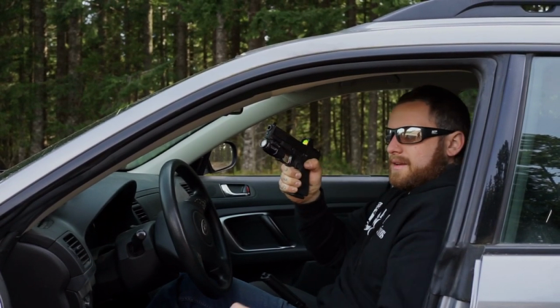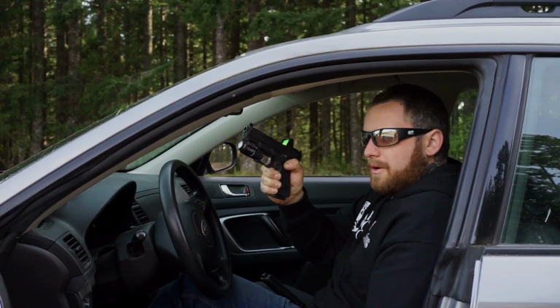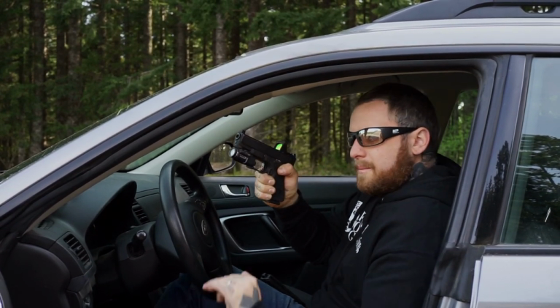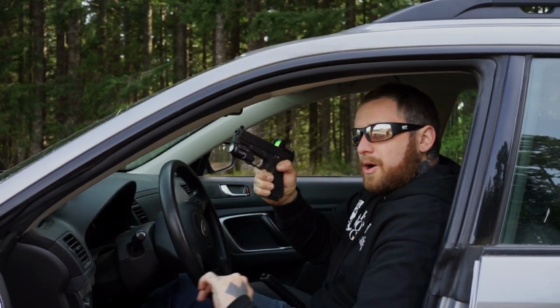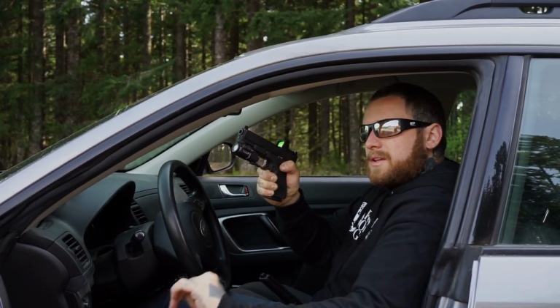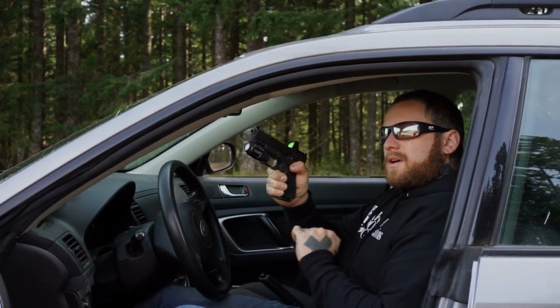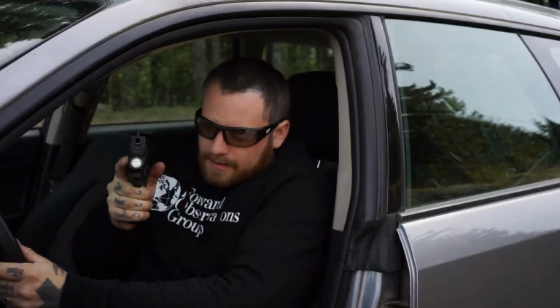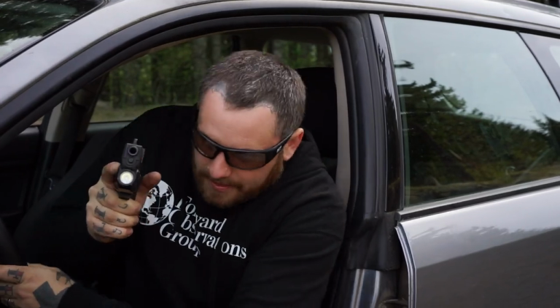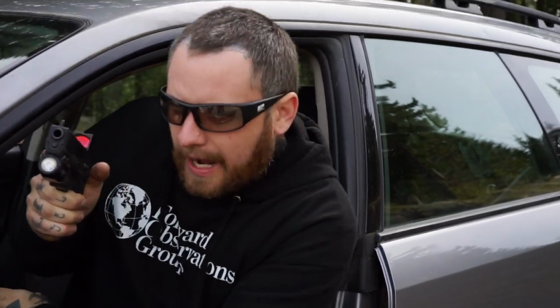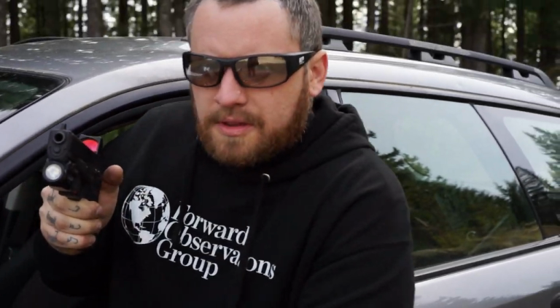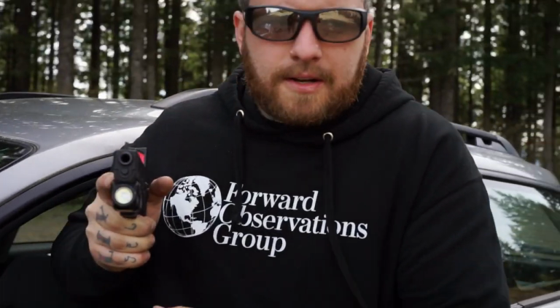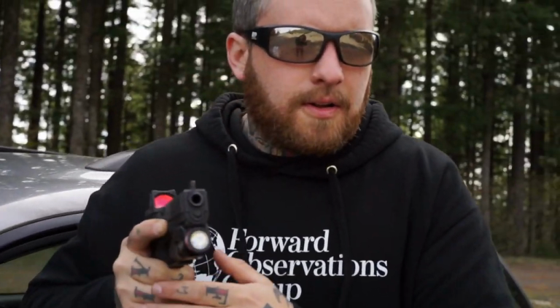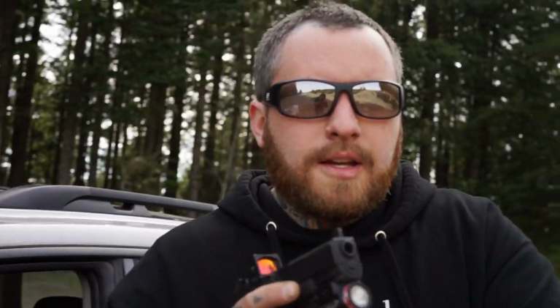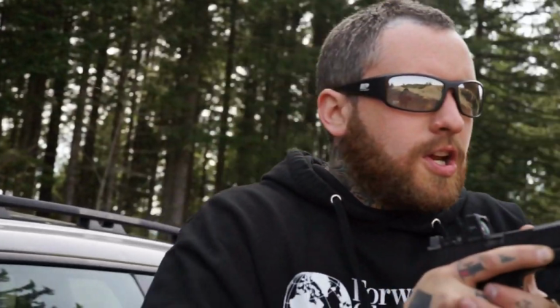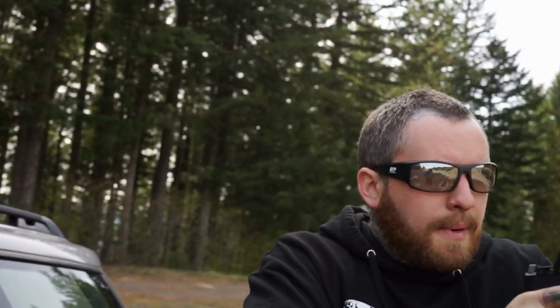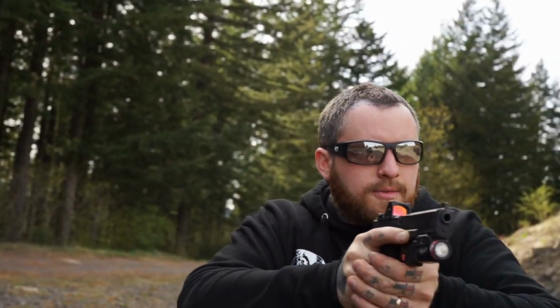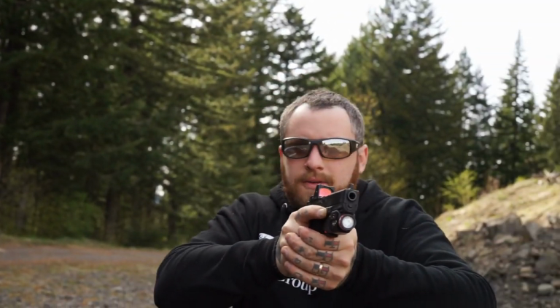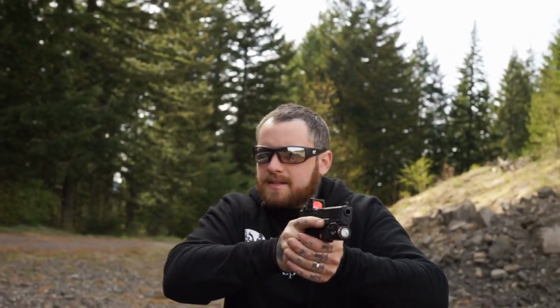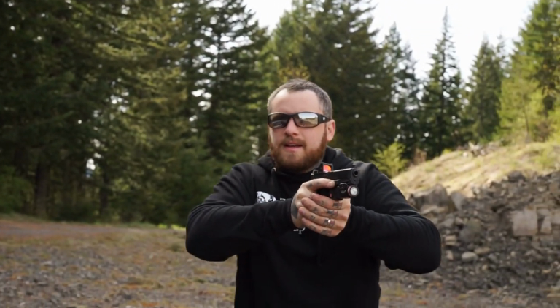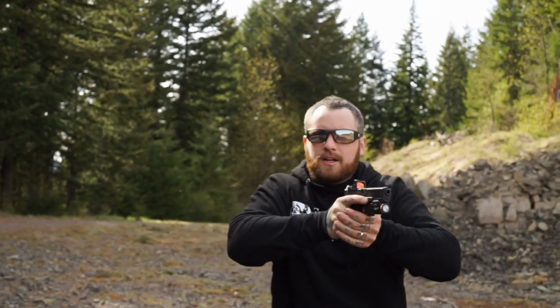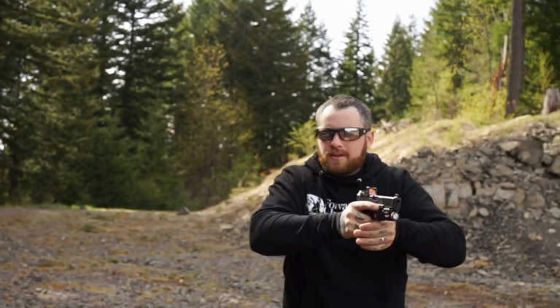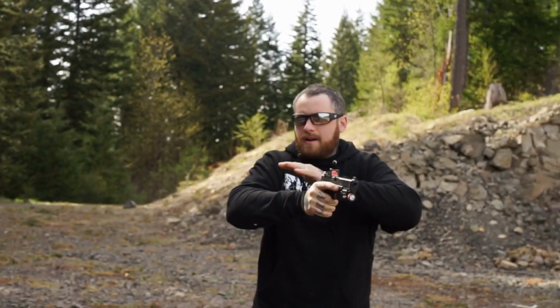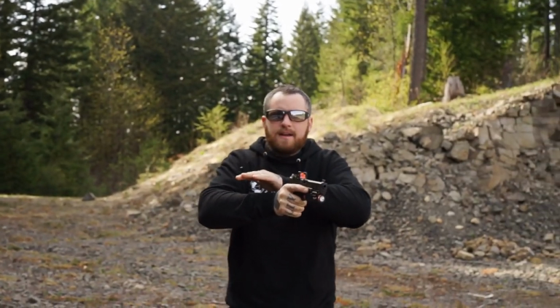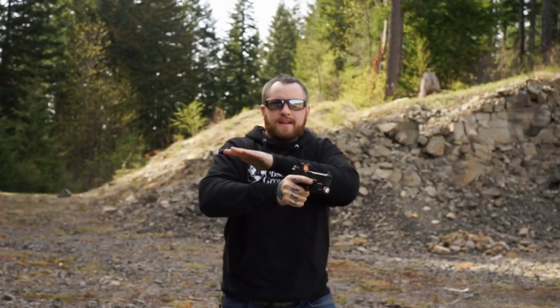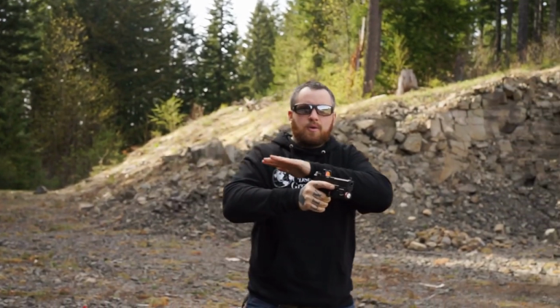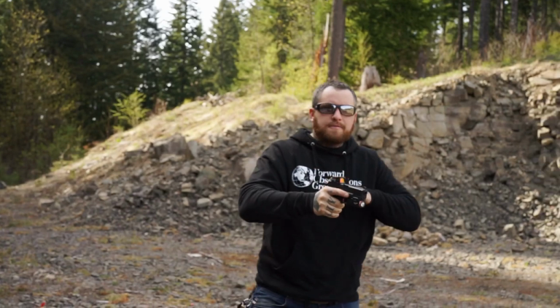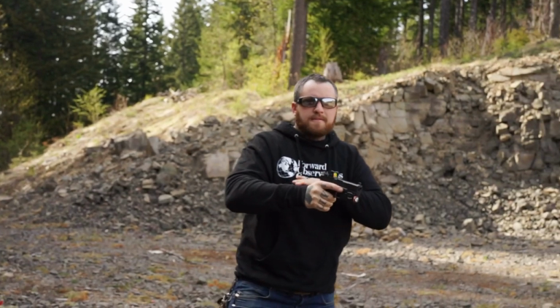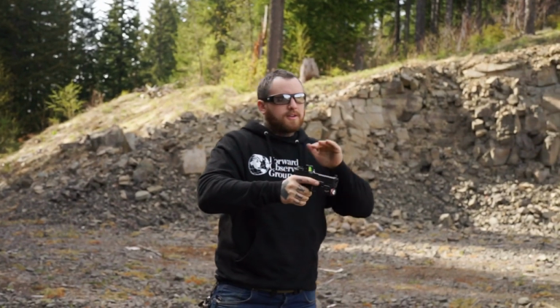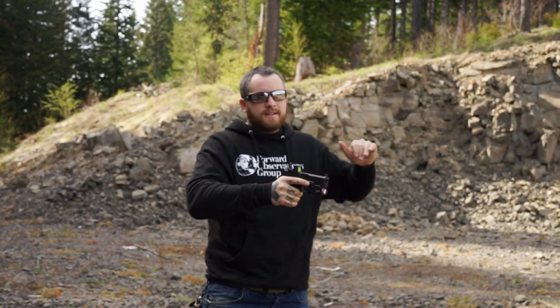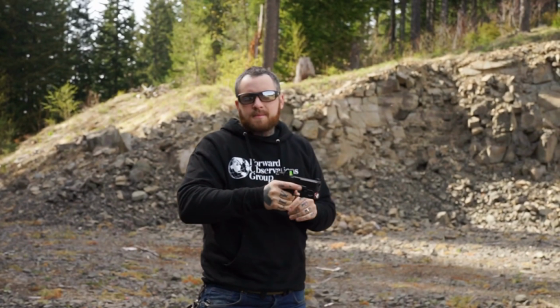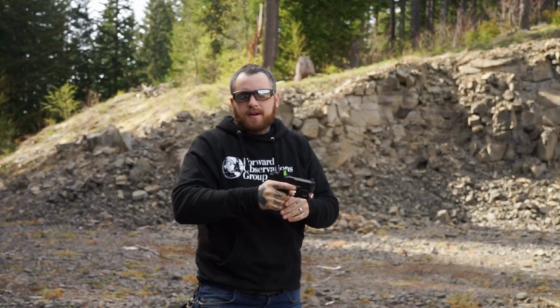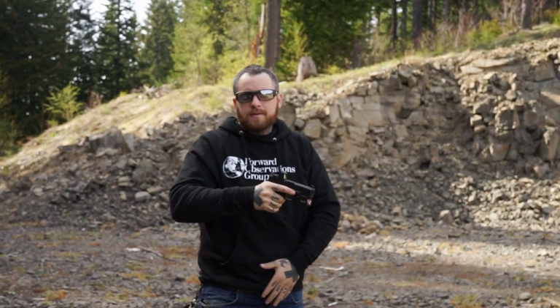Now I'm going to be opening the door, getting out of the vehicle, checking my surroundings, clearing the area, and getting away from my vehicle into some other cover.